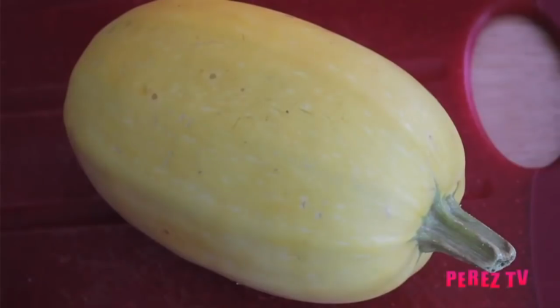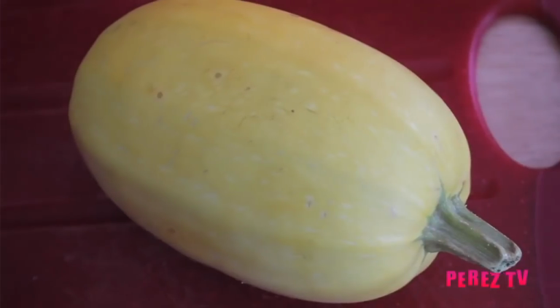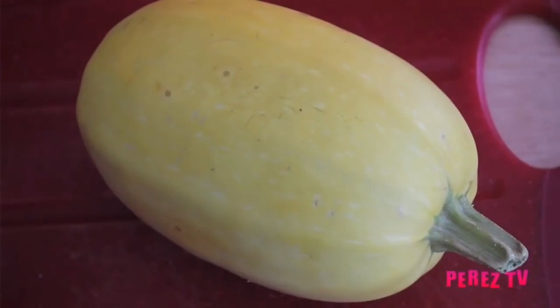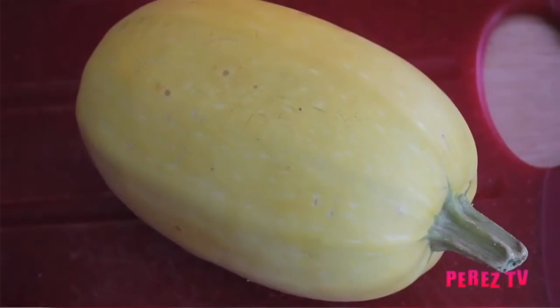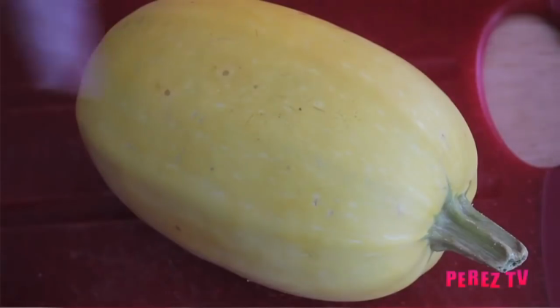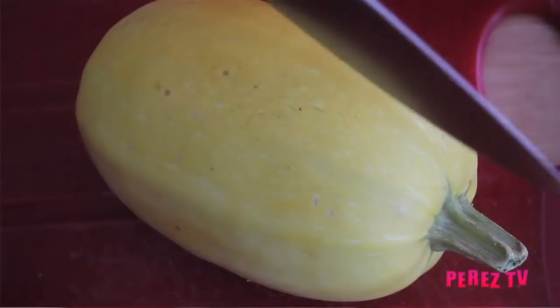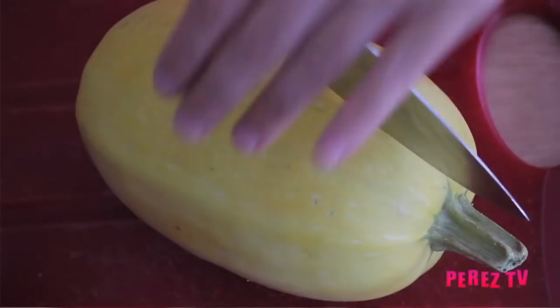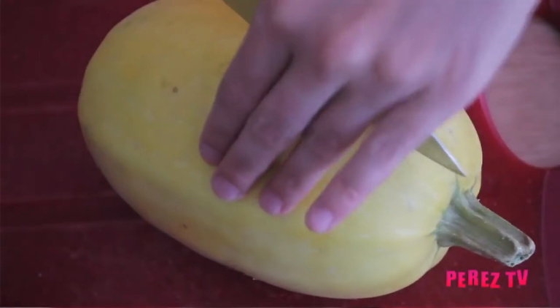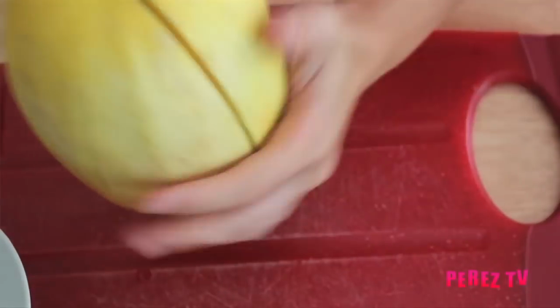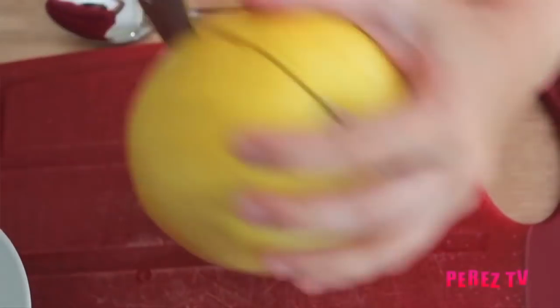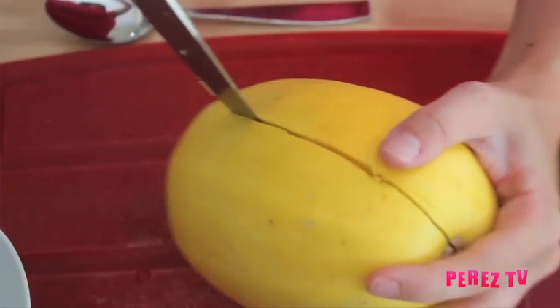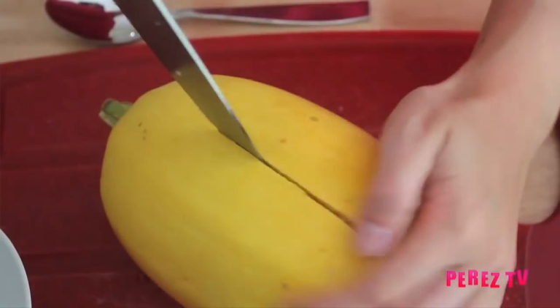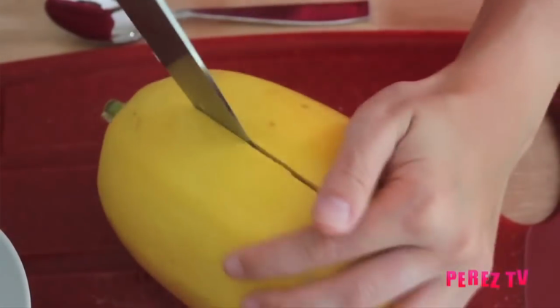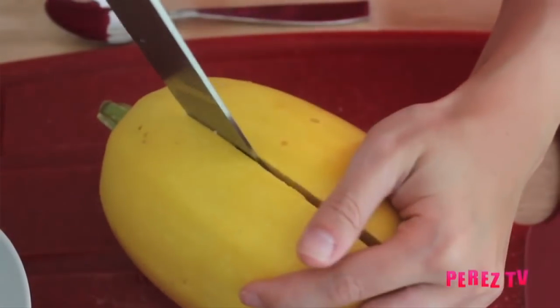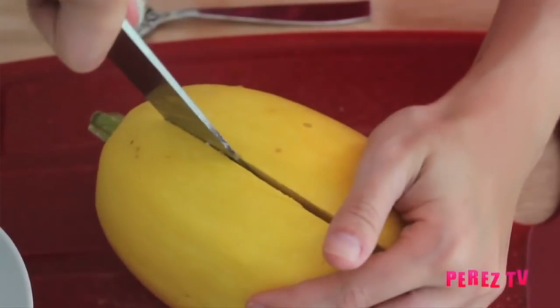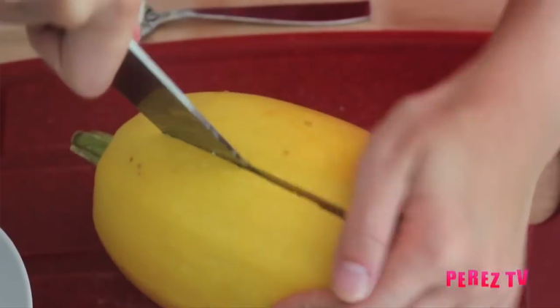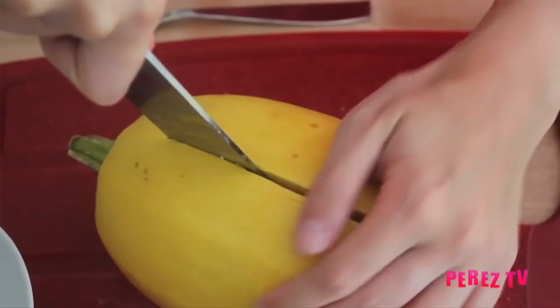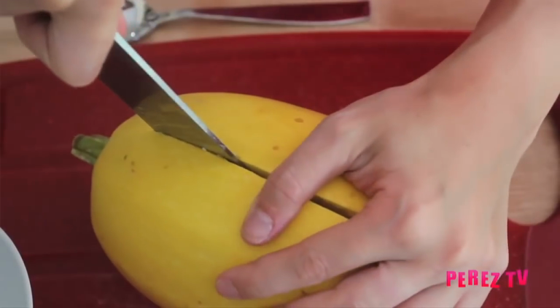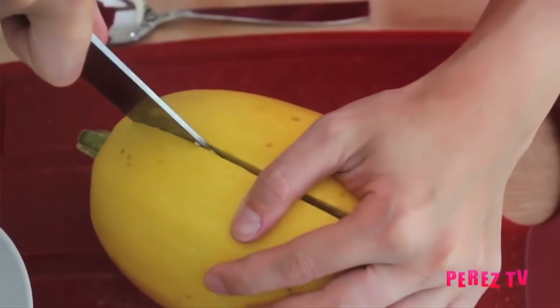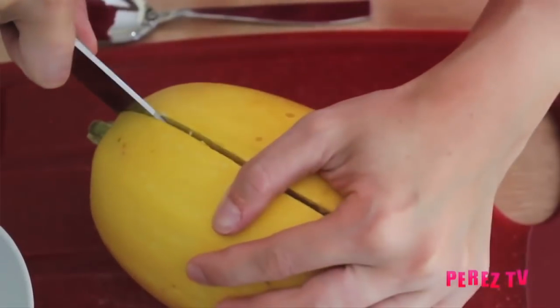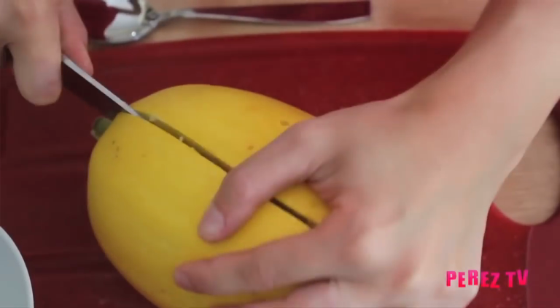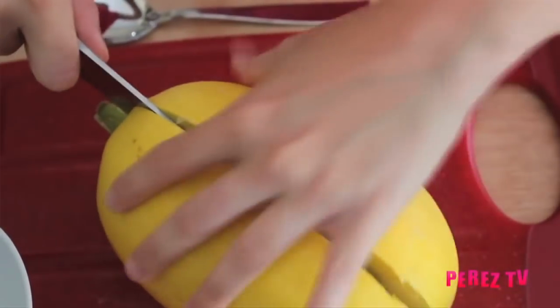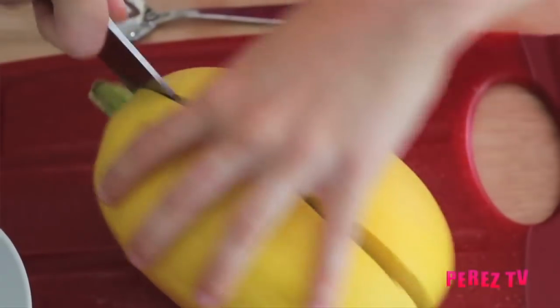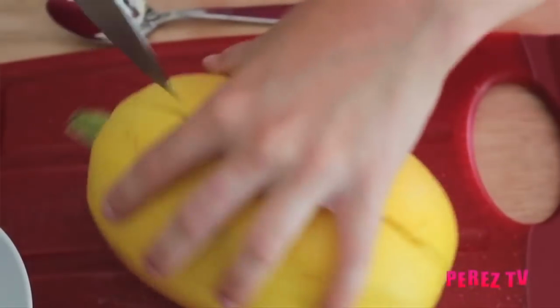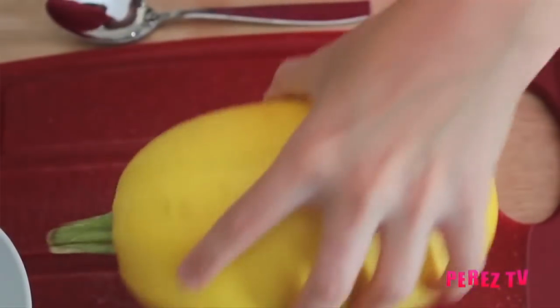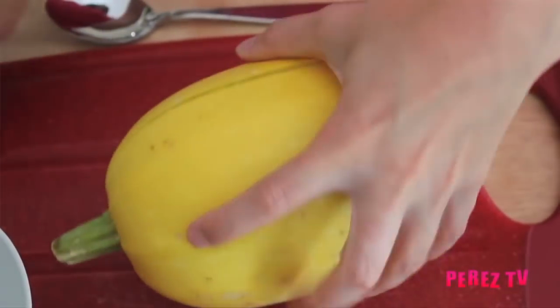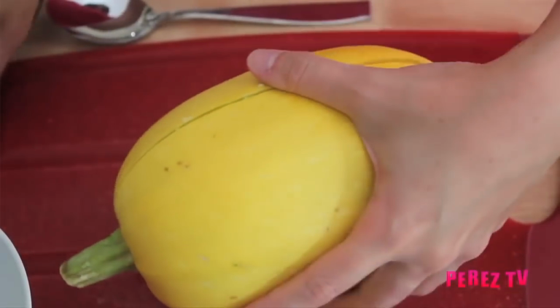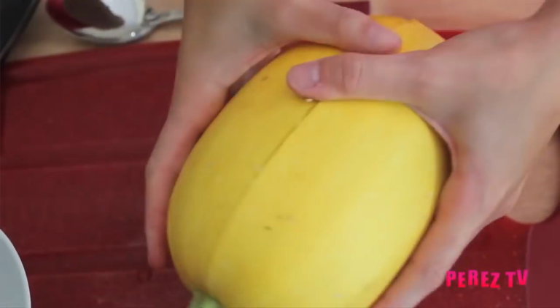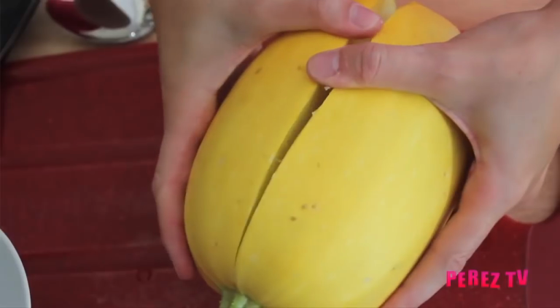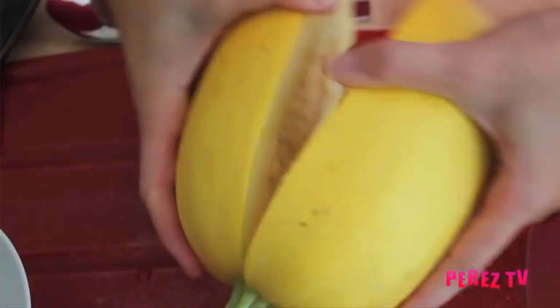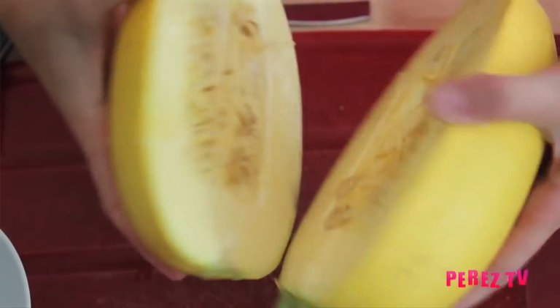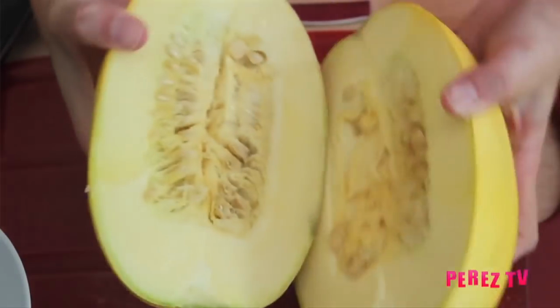We're going to get started with our spaghetti squash. Make sure not to buy butternut squash or acorn squash by accident because that won't work. We're going to be cutting it lengthwise. If you're having a tough time just pop it into the microwave for two to three minutes to let it soften a little bit.